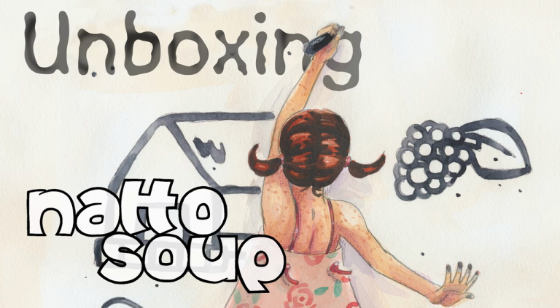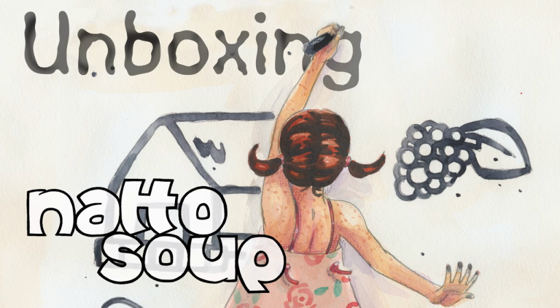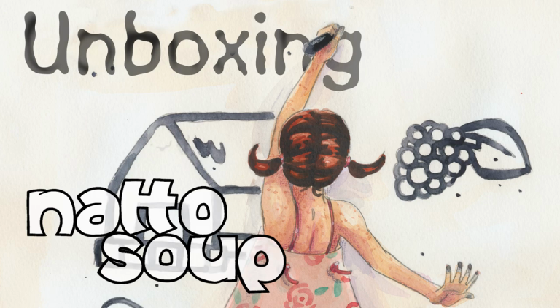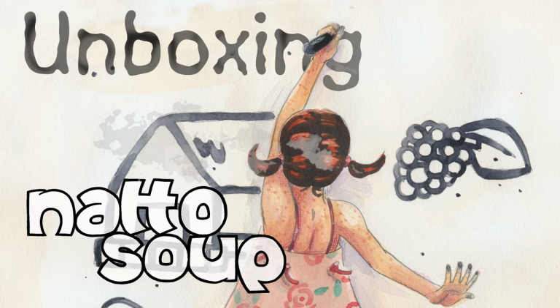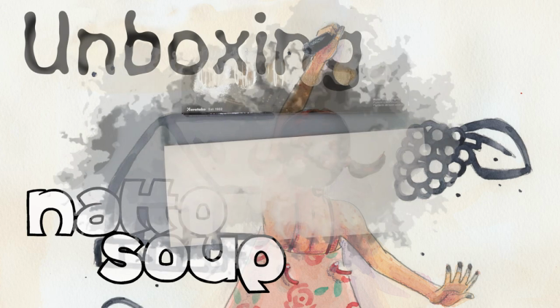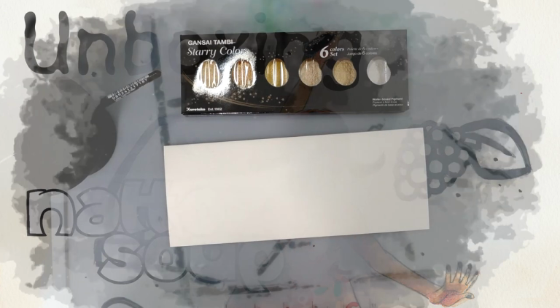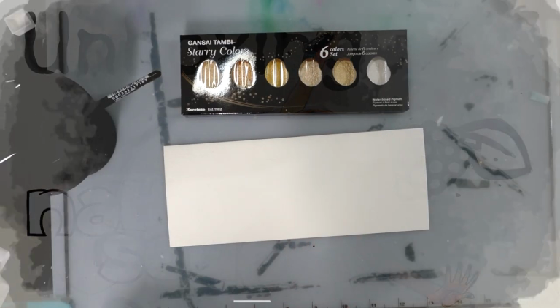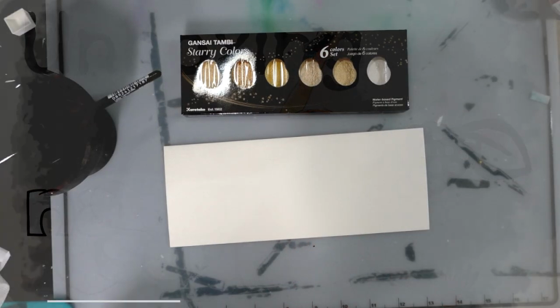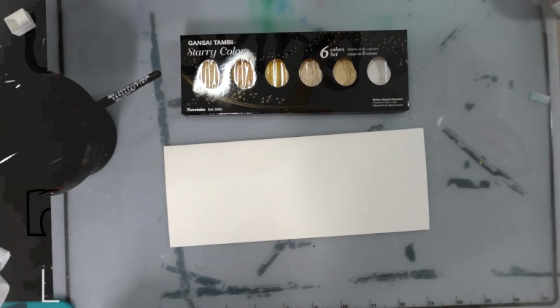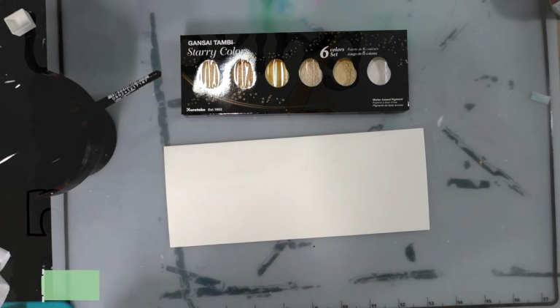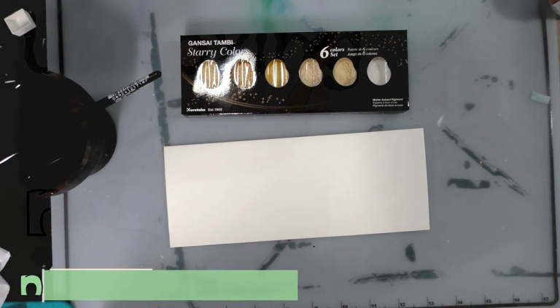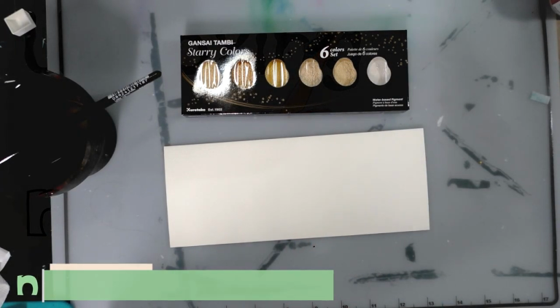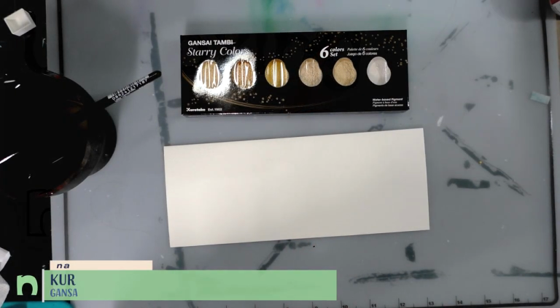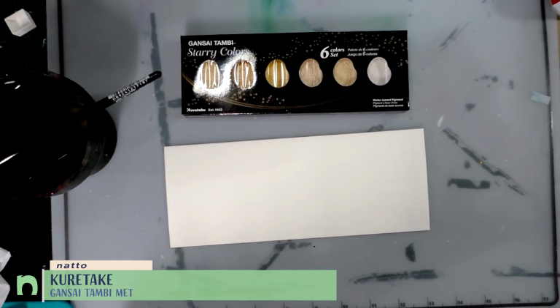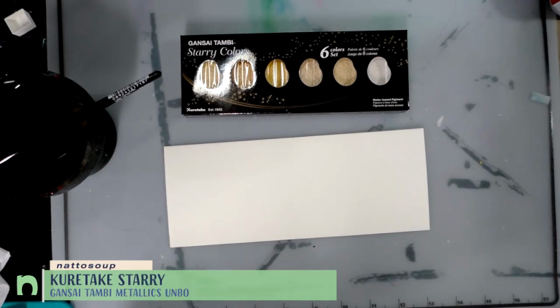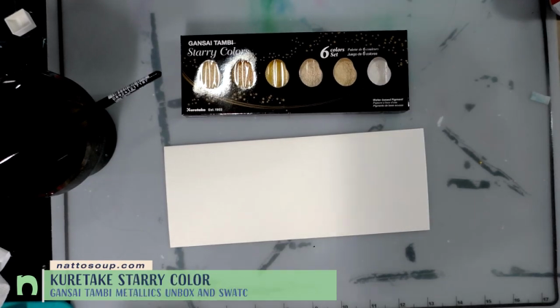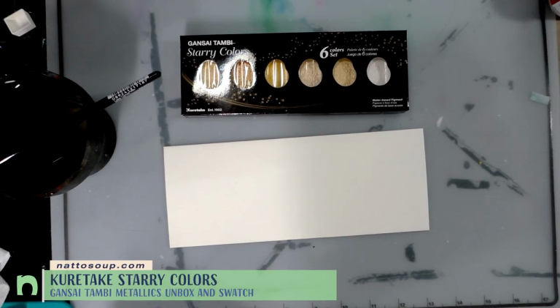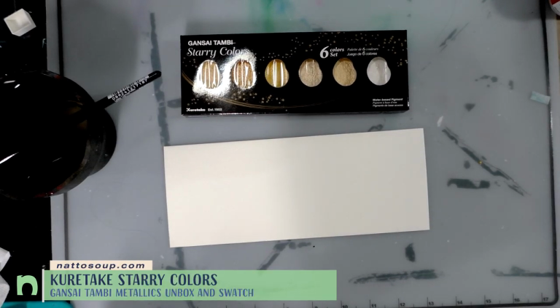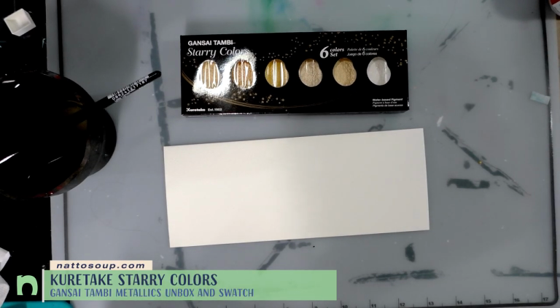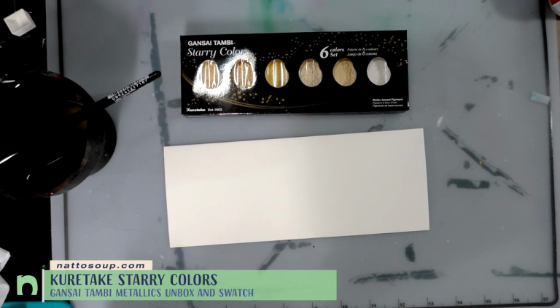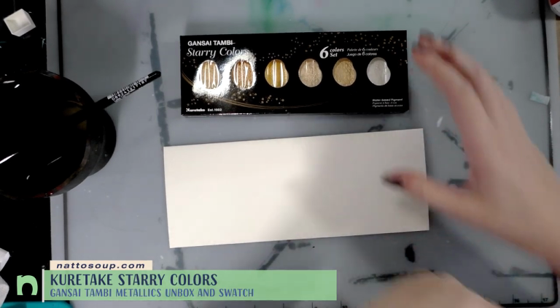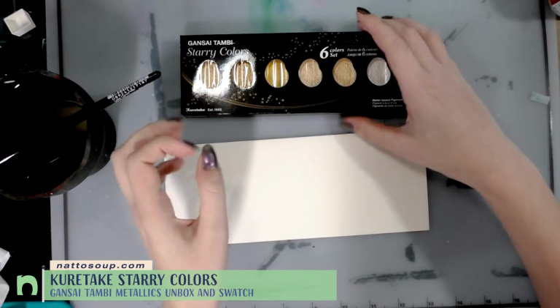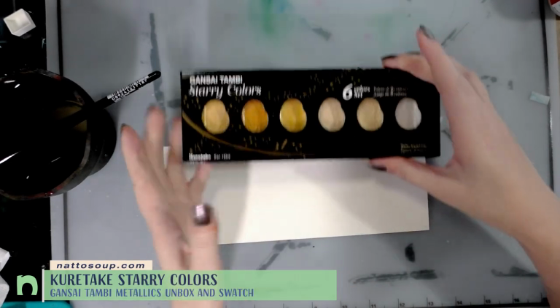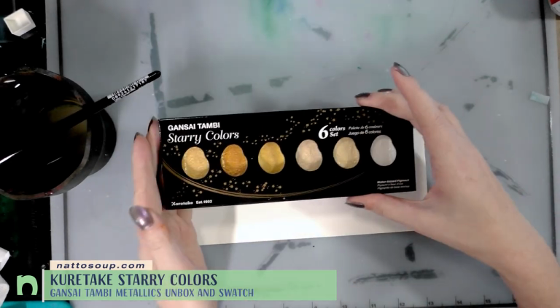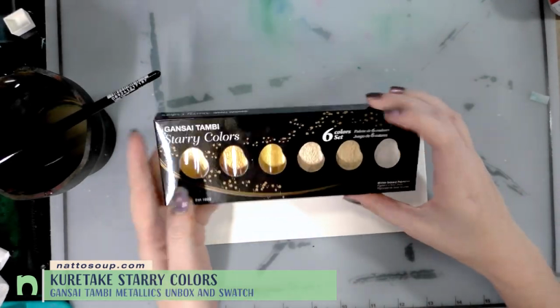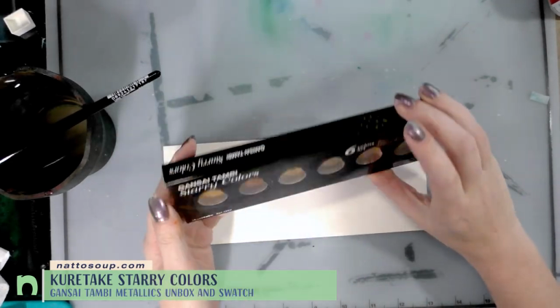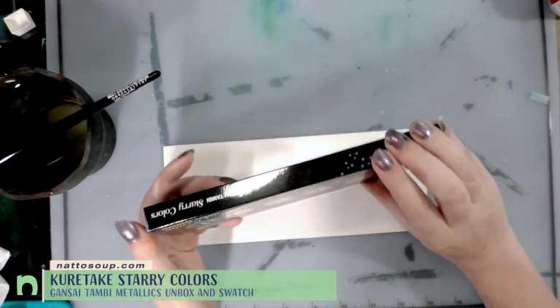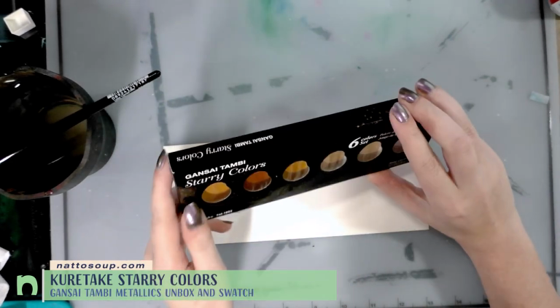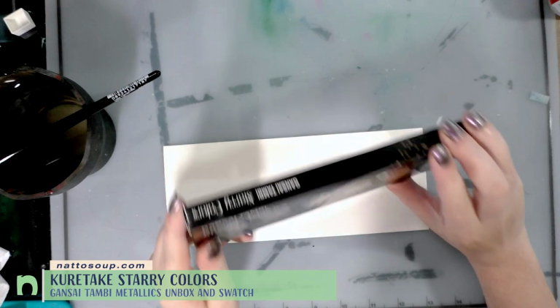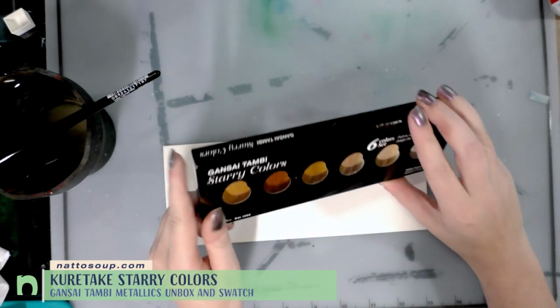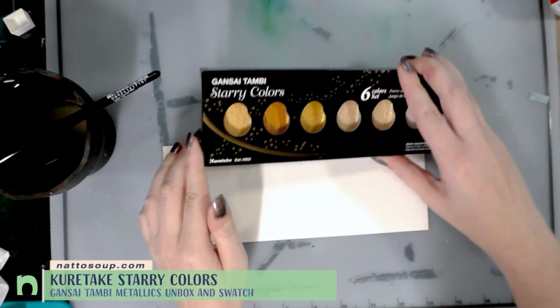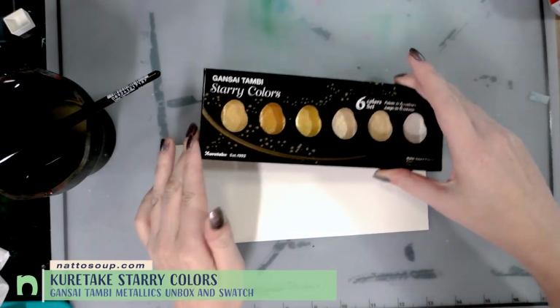Hey guys, today we're taking a look at the Kuretake Gensai Tambi Starry Colors. I purchased this set off of Amazon, and it's currently going for around $10.